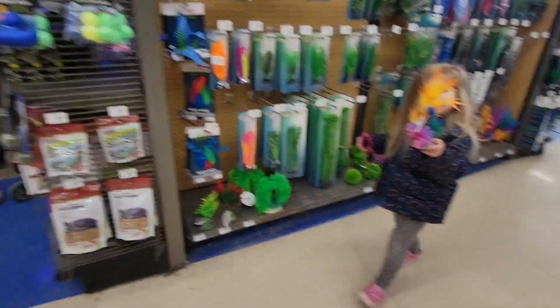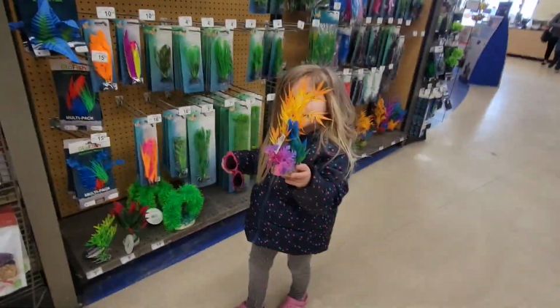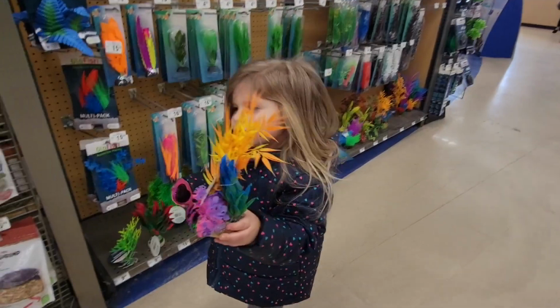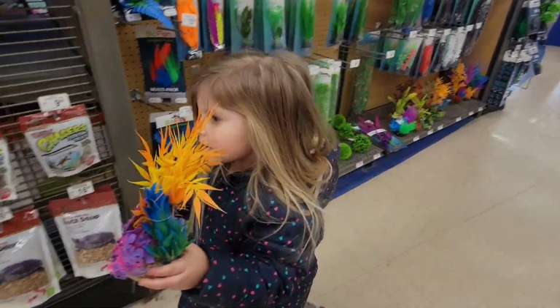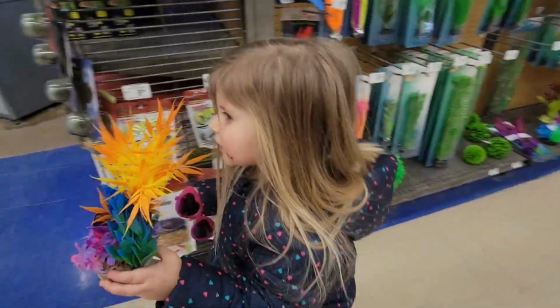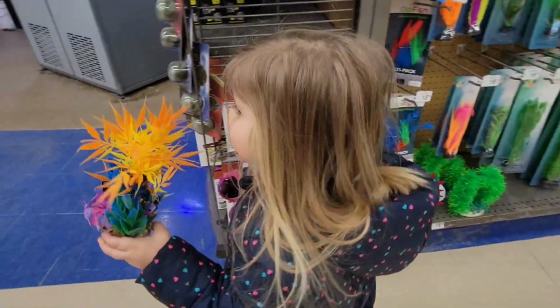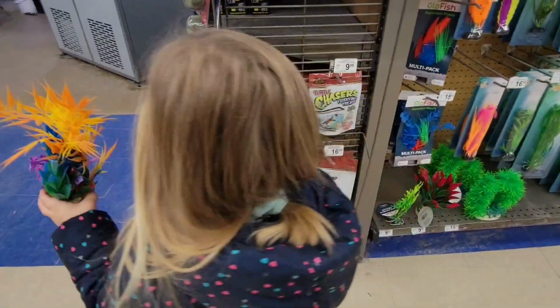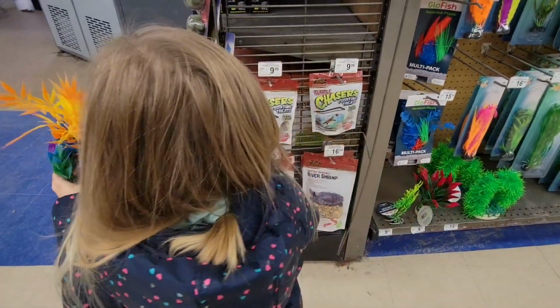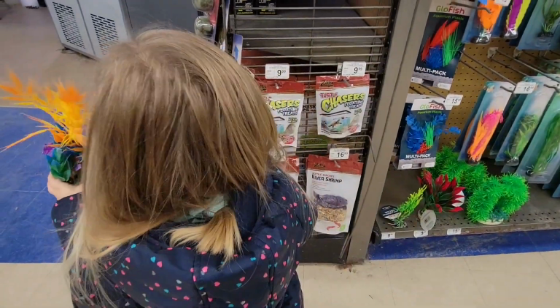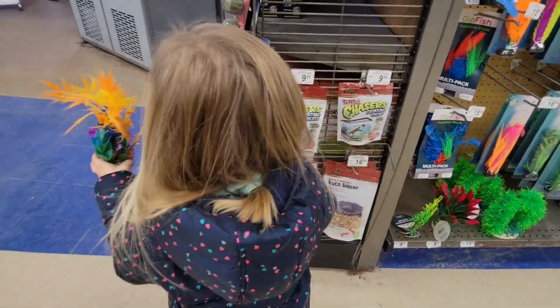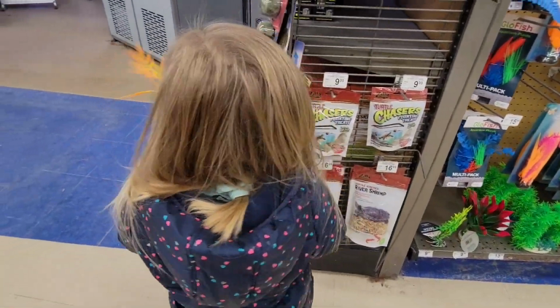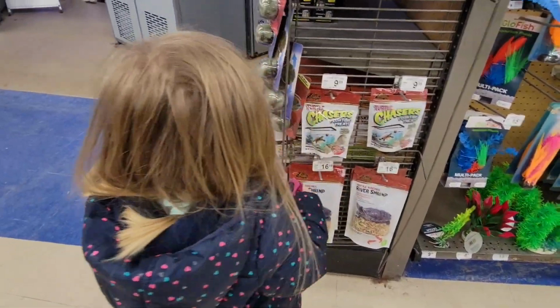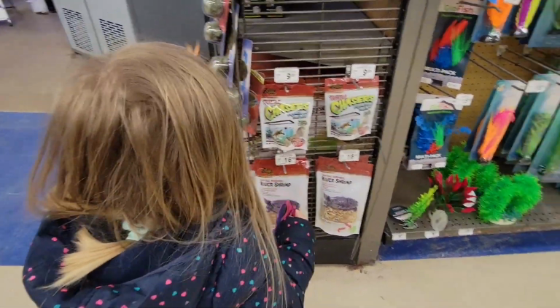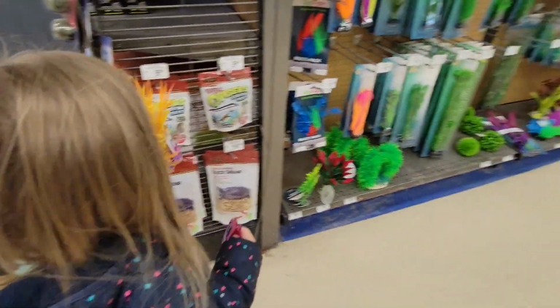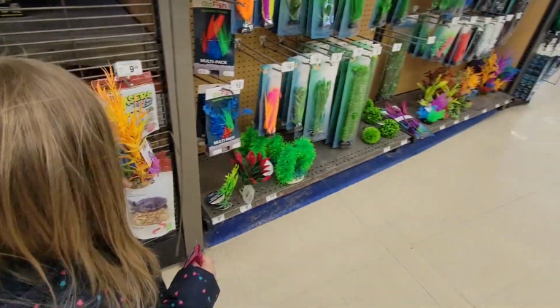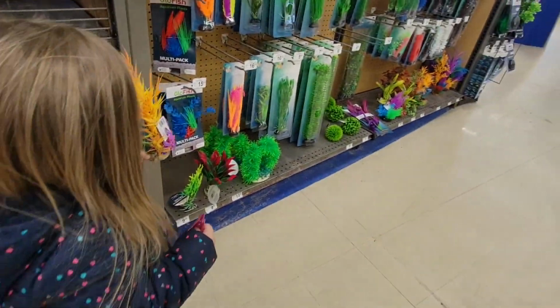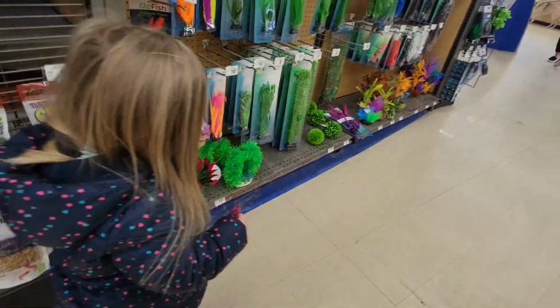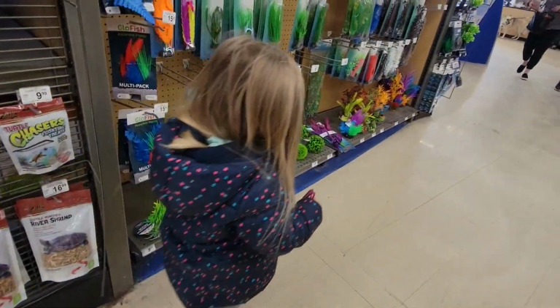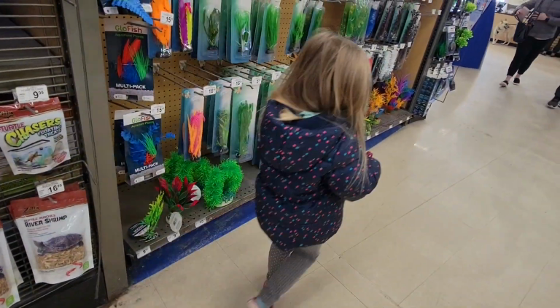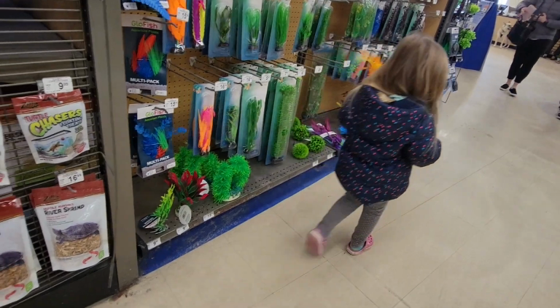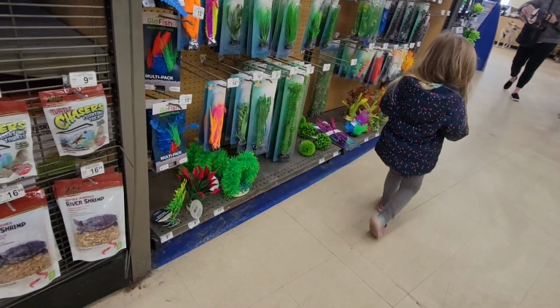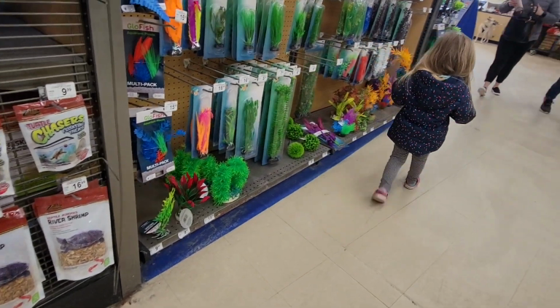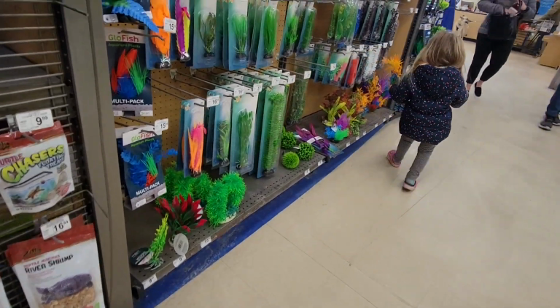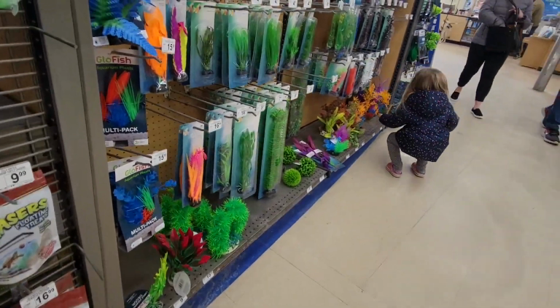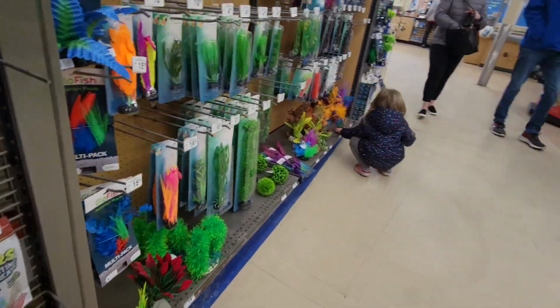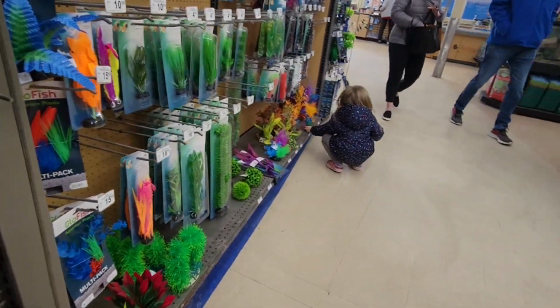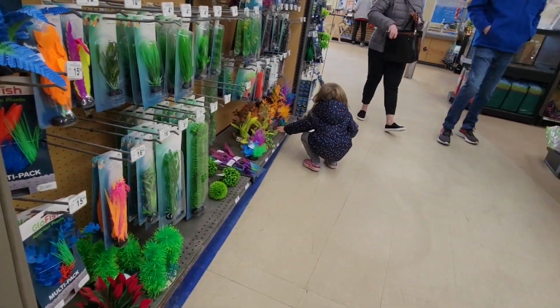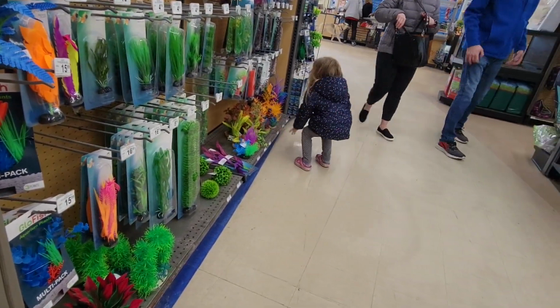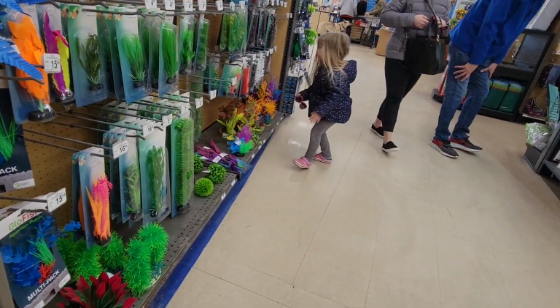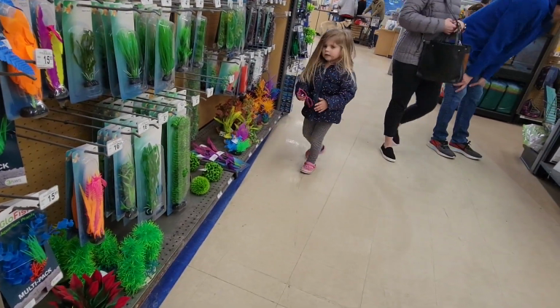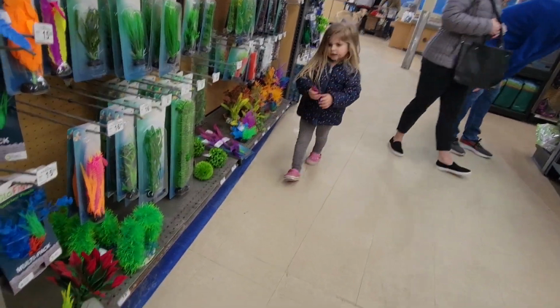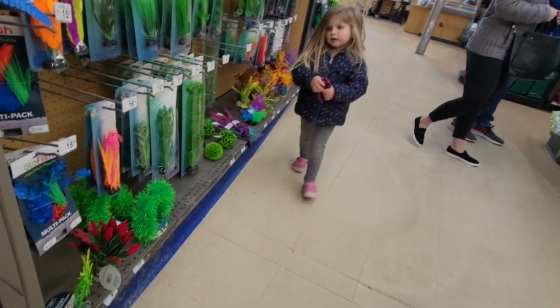We don't need that — what do we need that for? Dottie's not going to like that. We've got to get dog toys. Go put that back. Let's go find some dog toys.